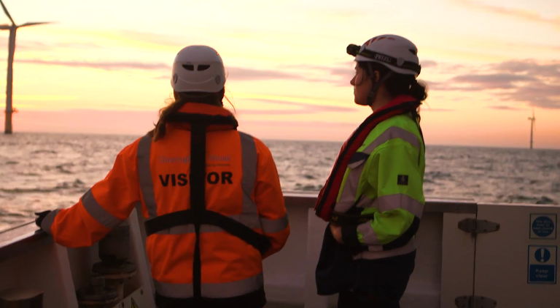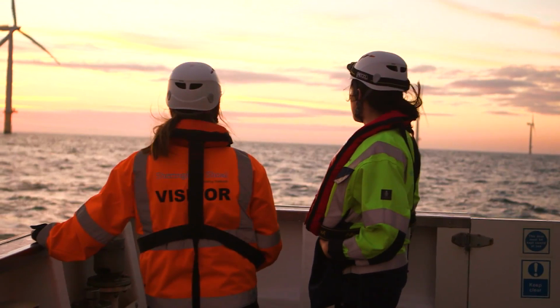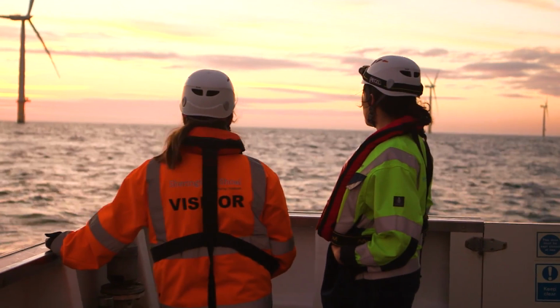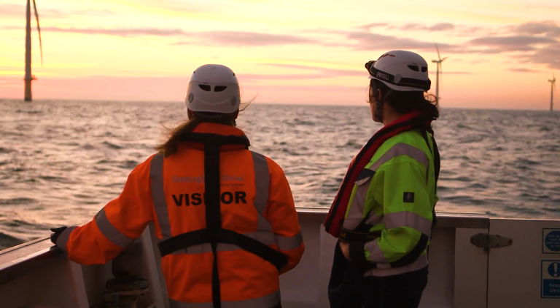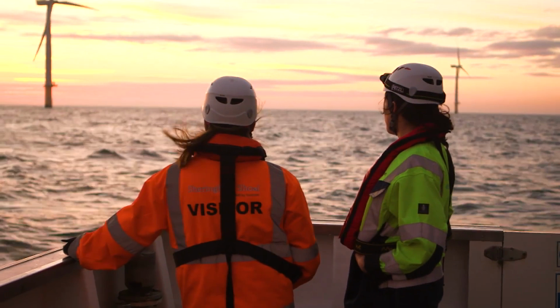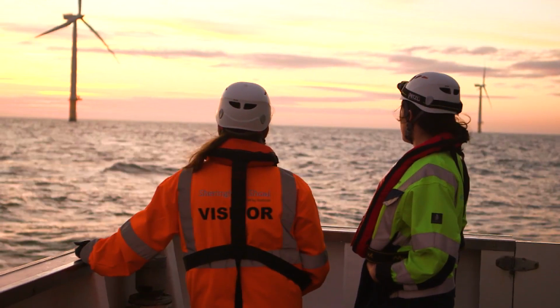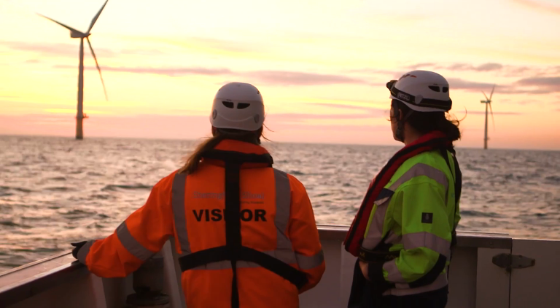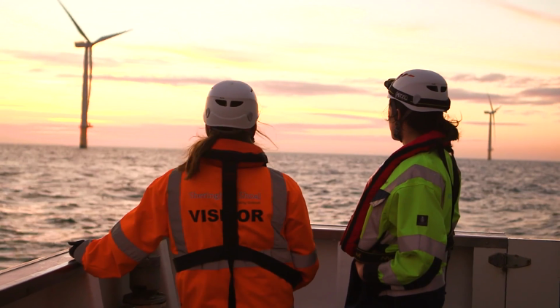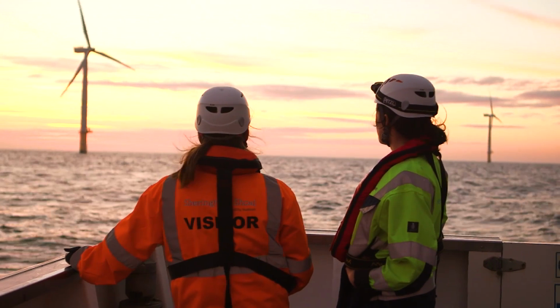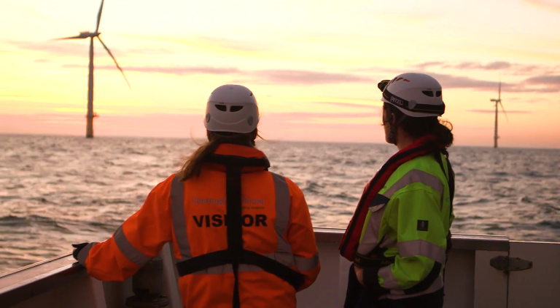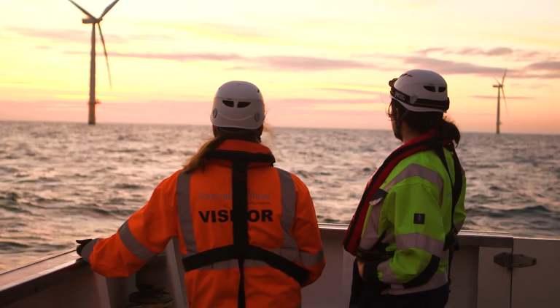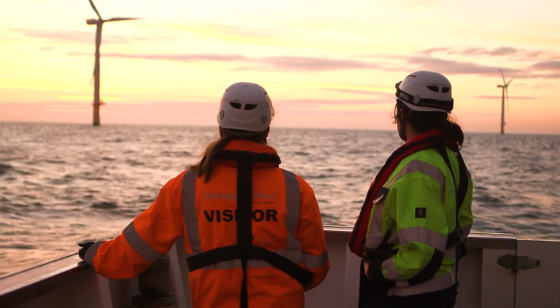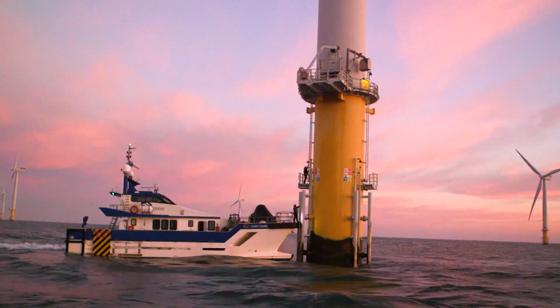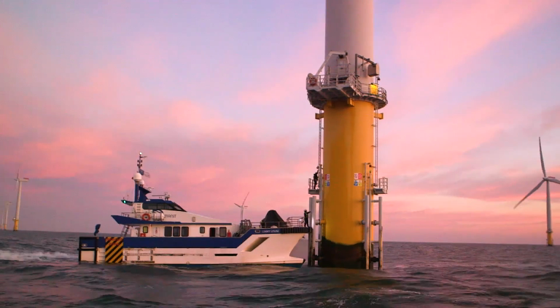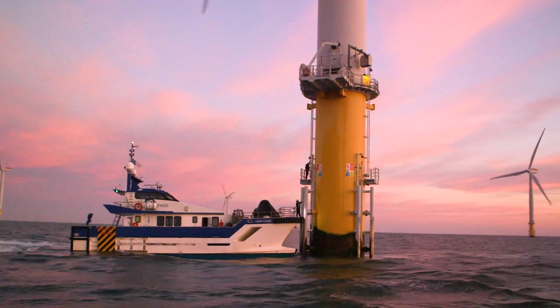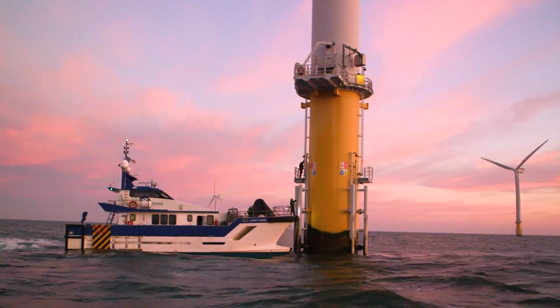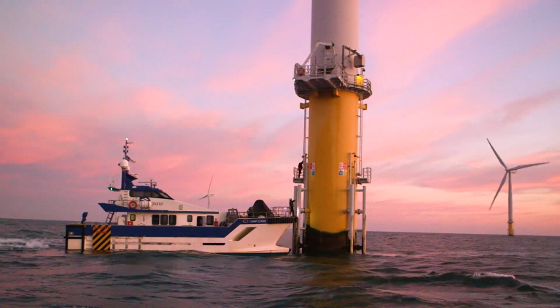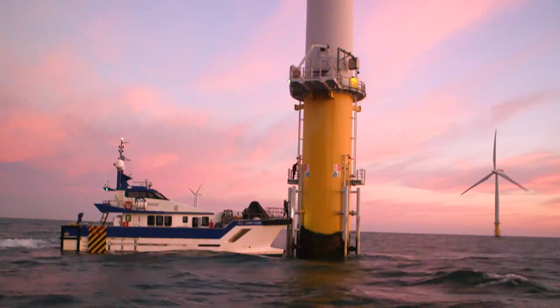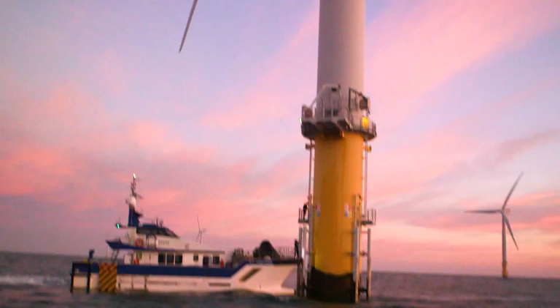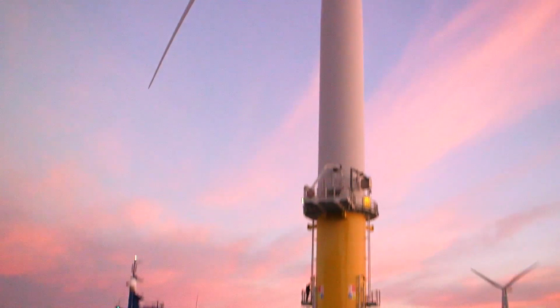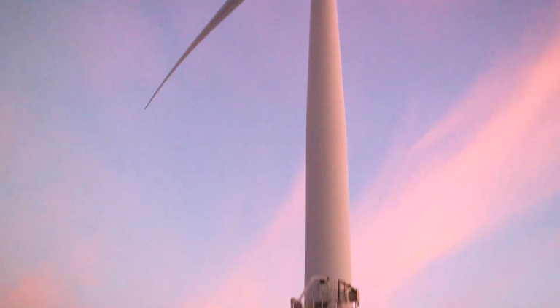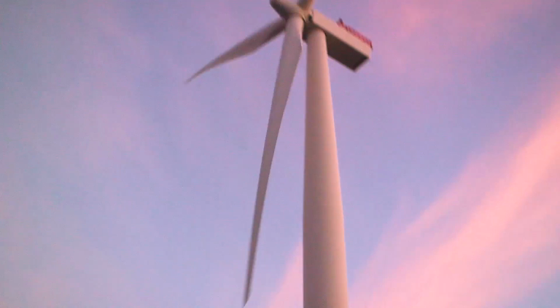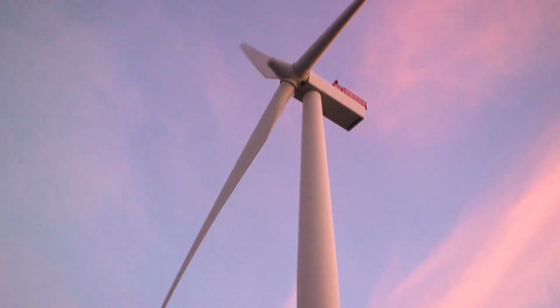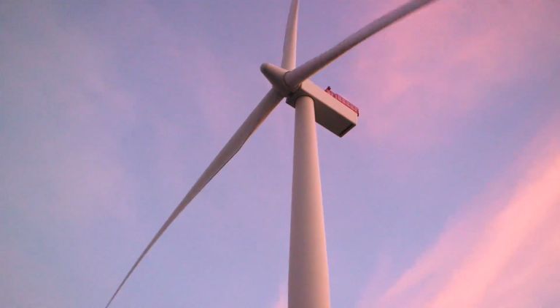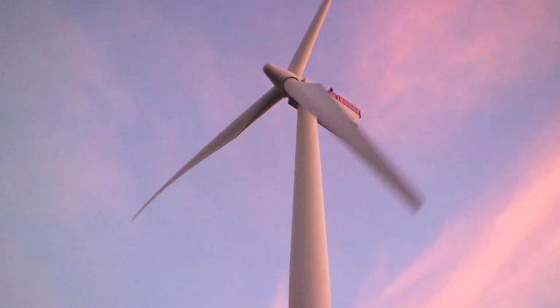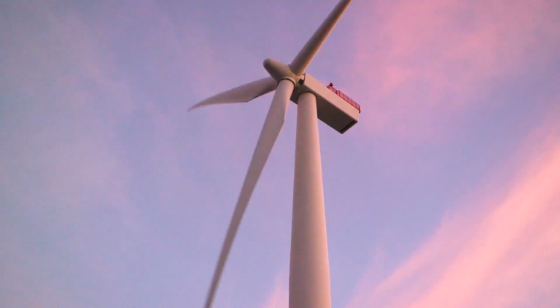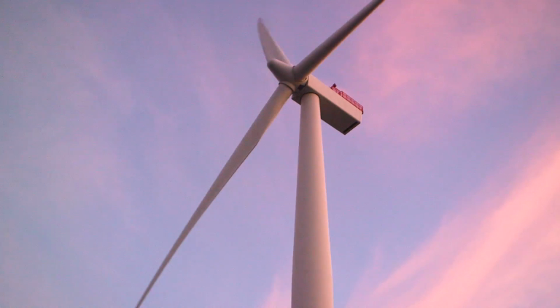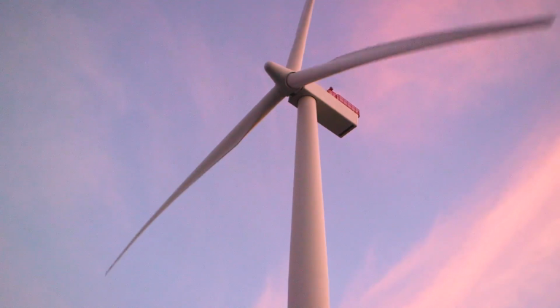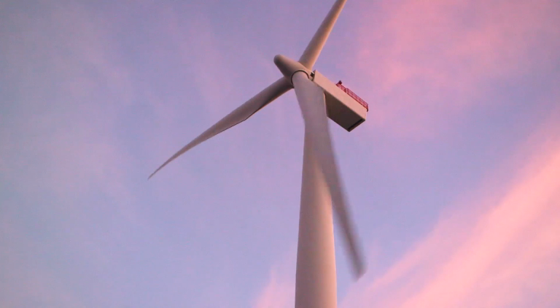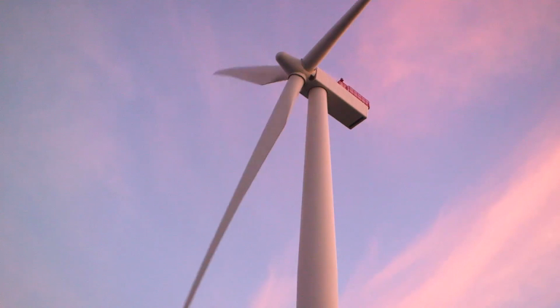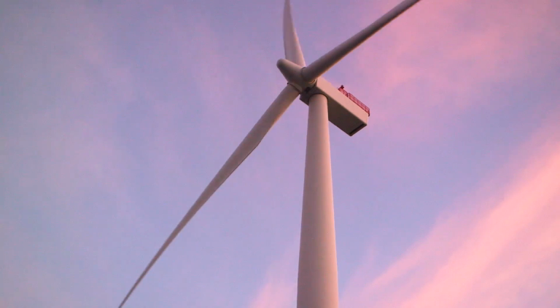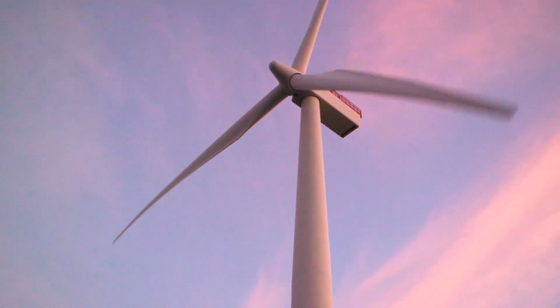You never really understand, before you go to an offshore wind farm for the first time, how big they are. It's incredibly different when you're in a boat at the bottom looking up — they're huge and really graceful.